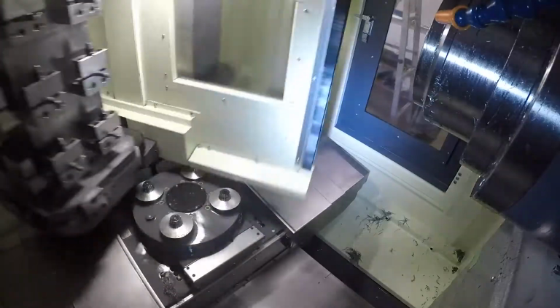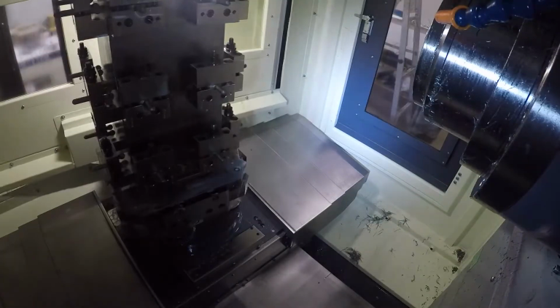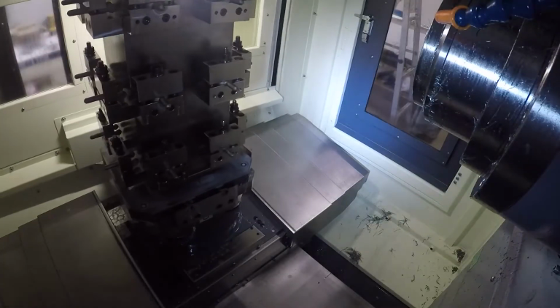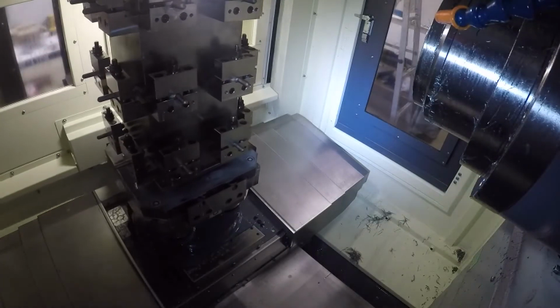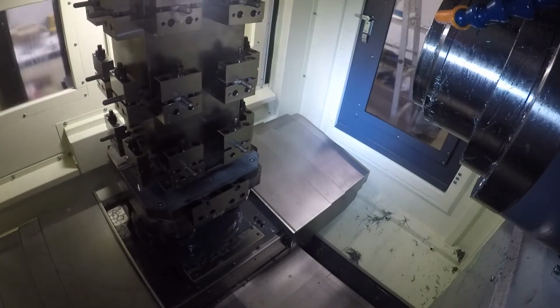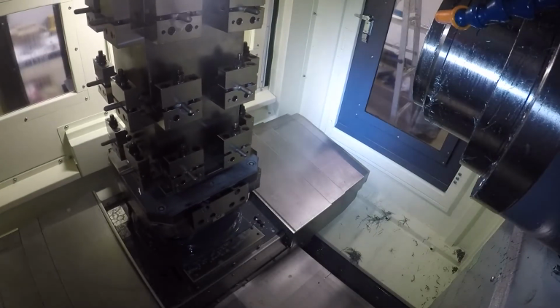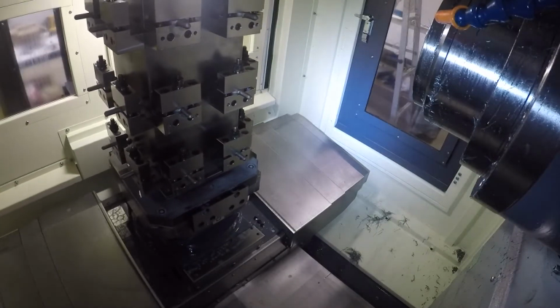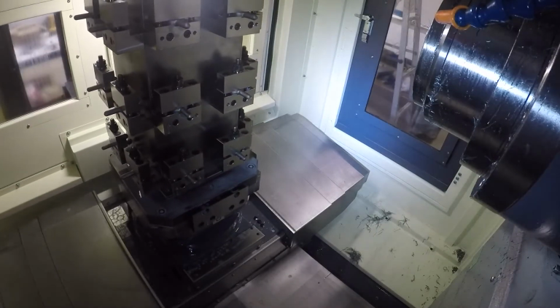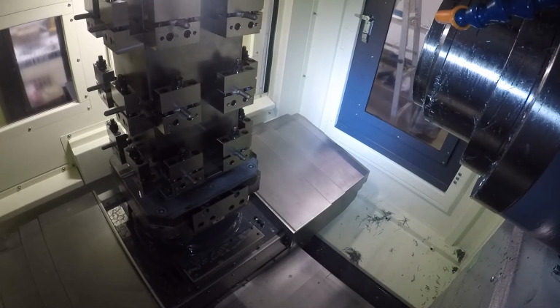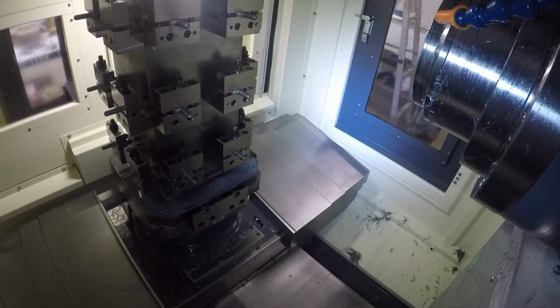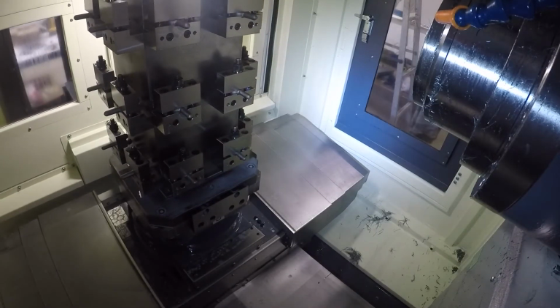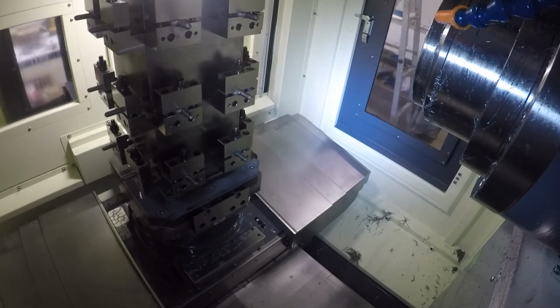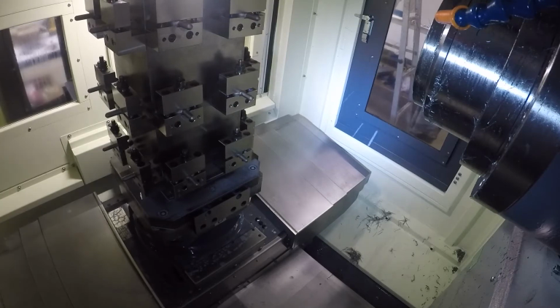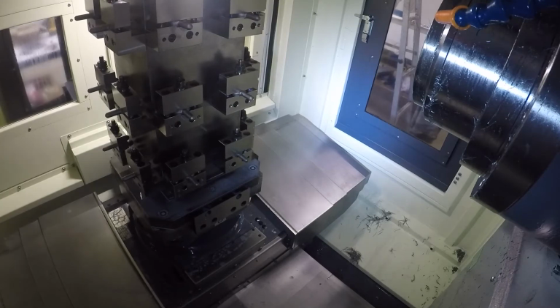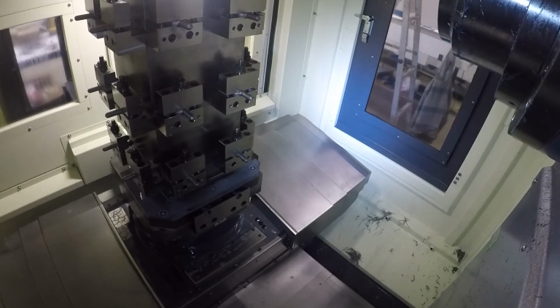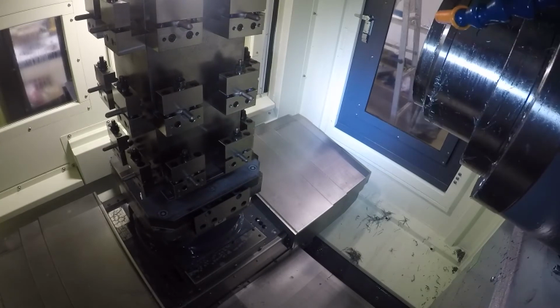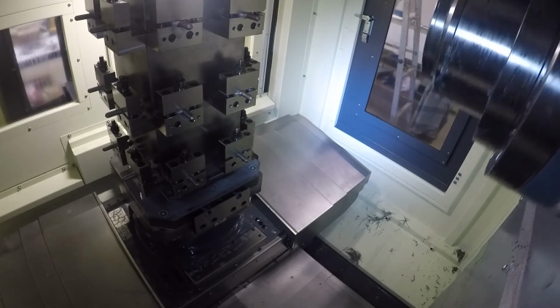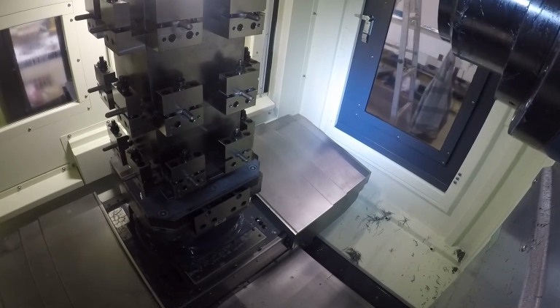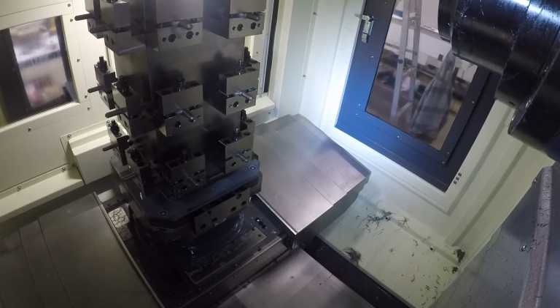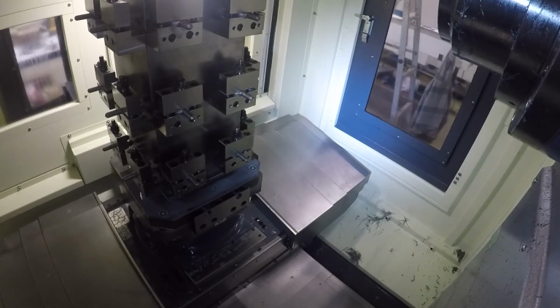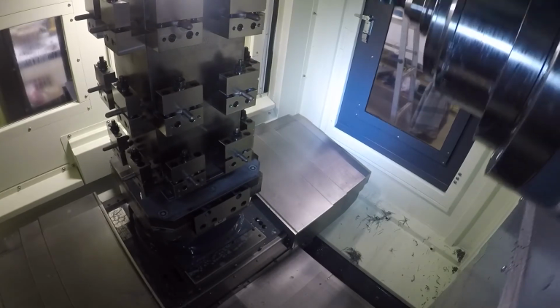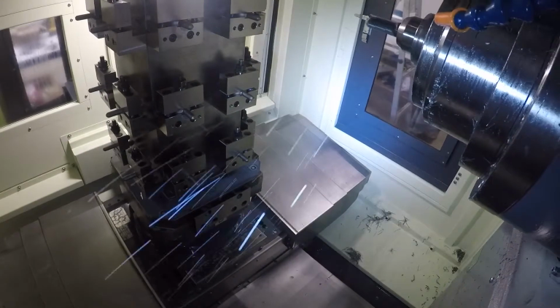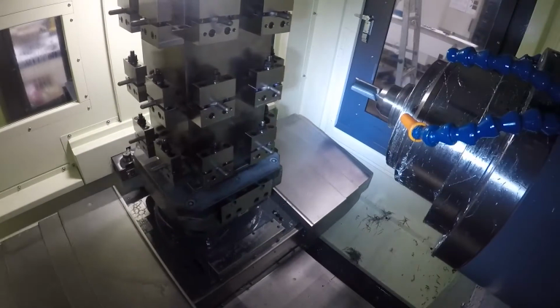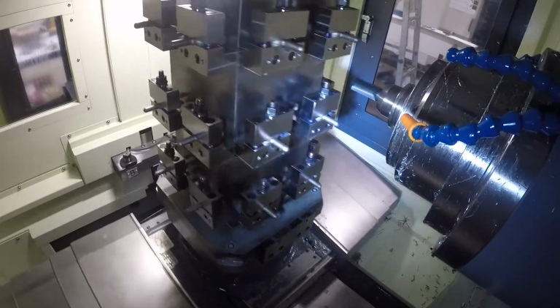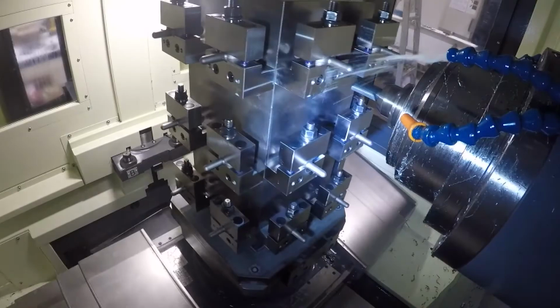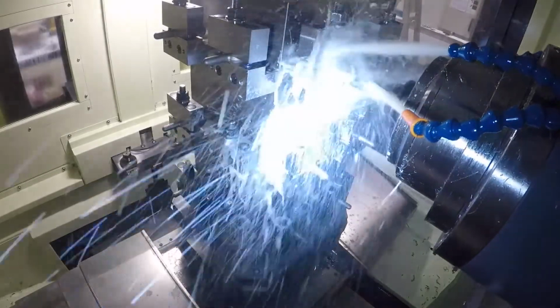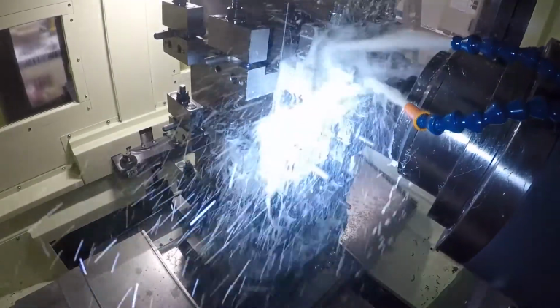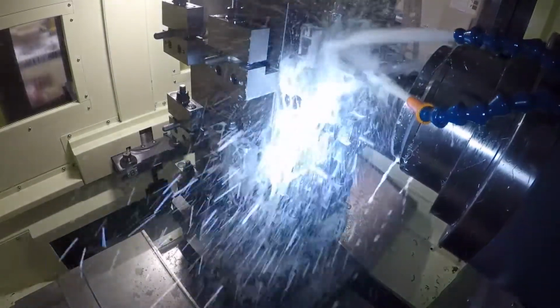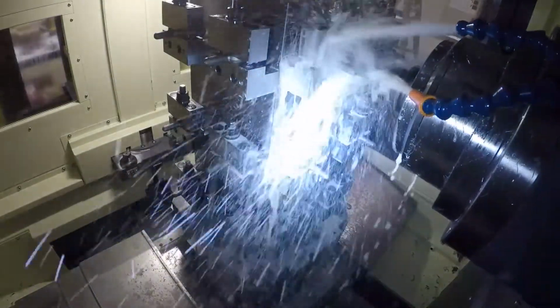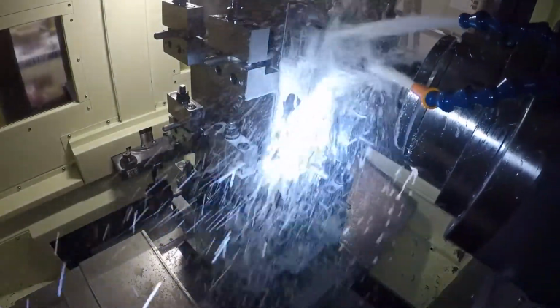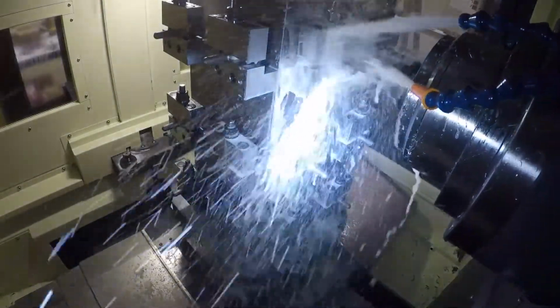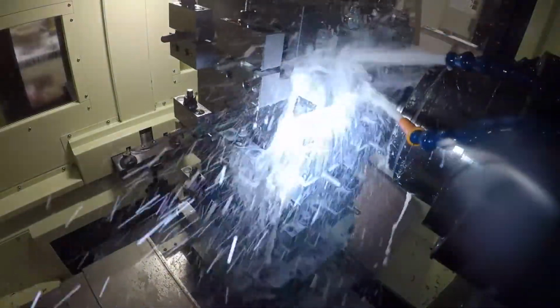All this means your new HMC 400 achieves 3 micron positioning and repeatability accuracy on all axes and can rapid traverse at a blazing fast 1400 inches per minute.